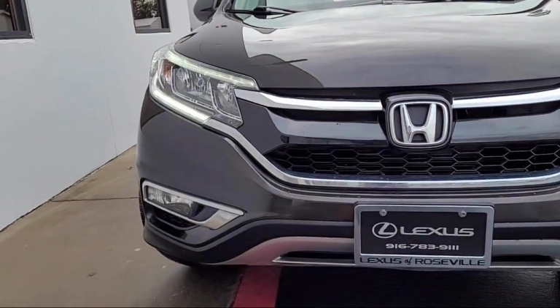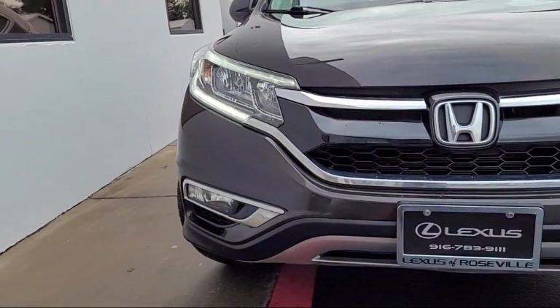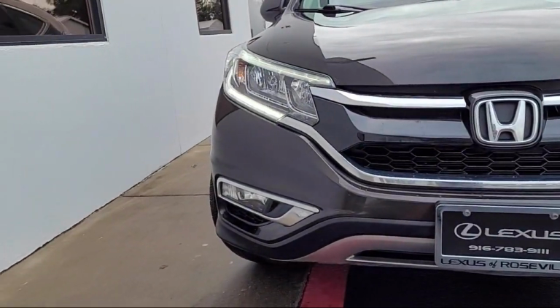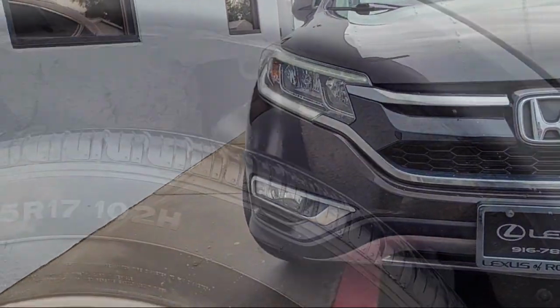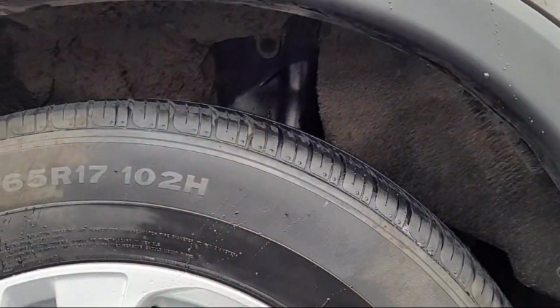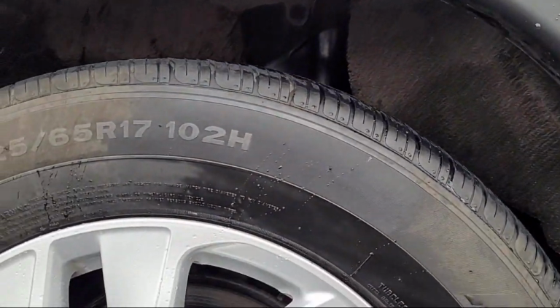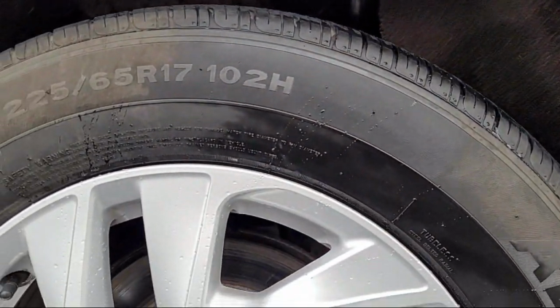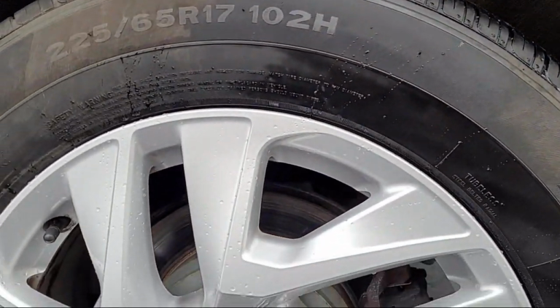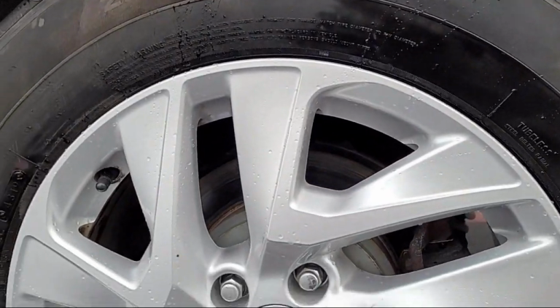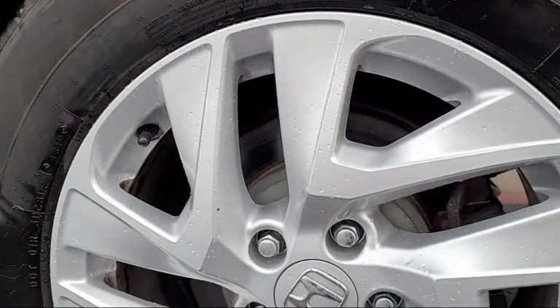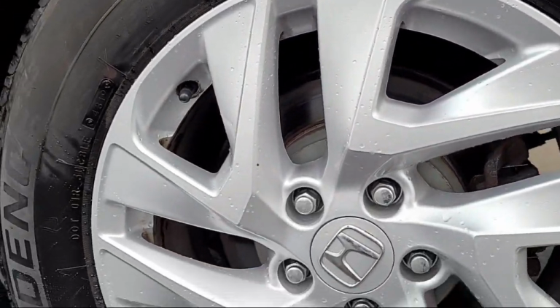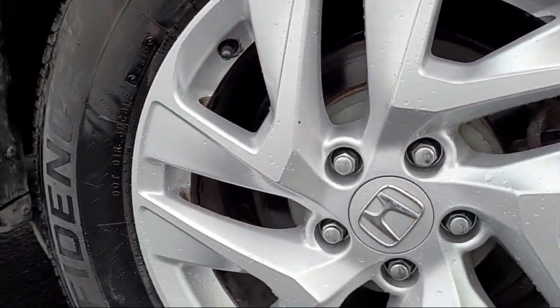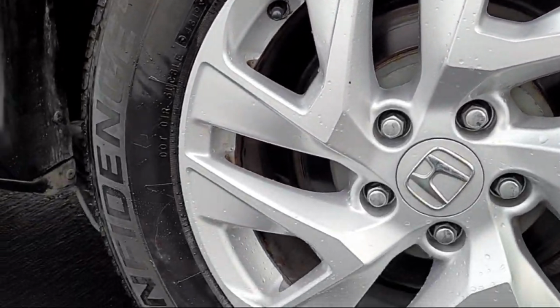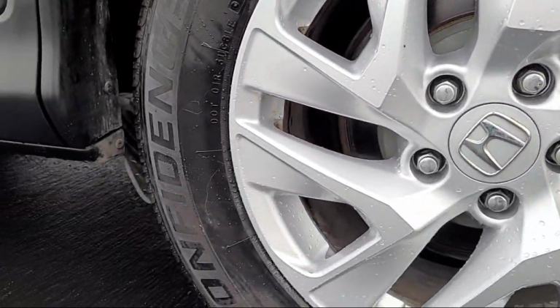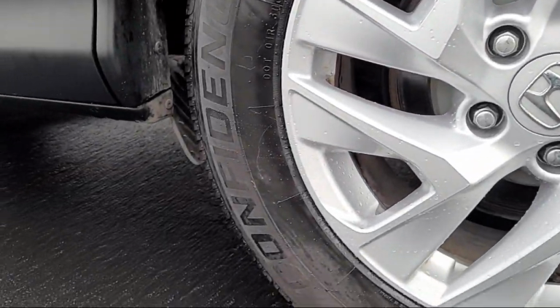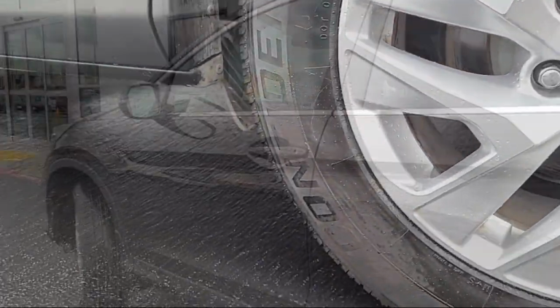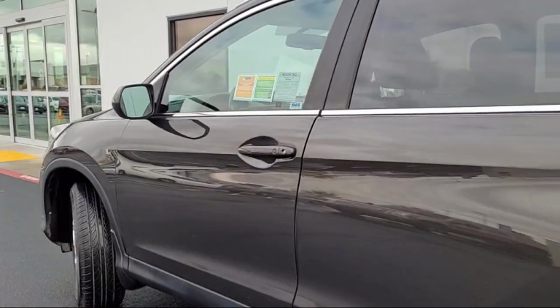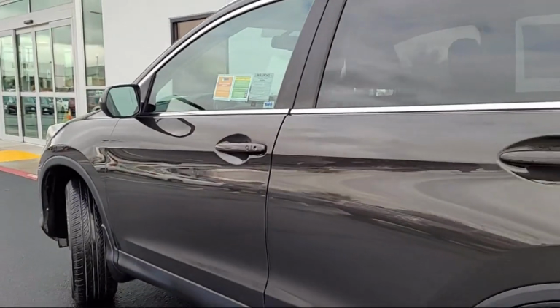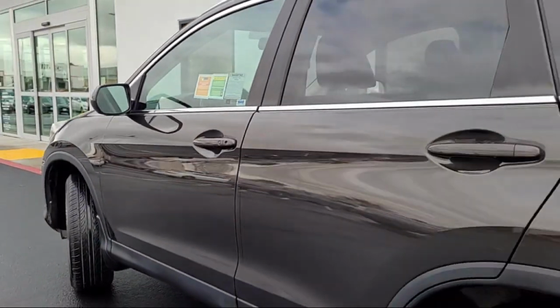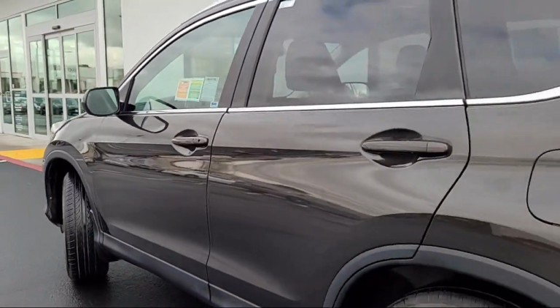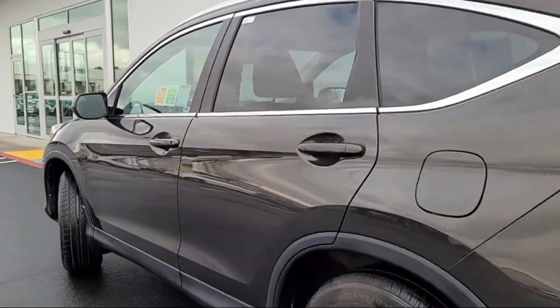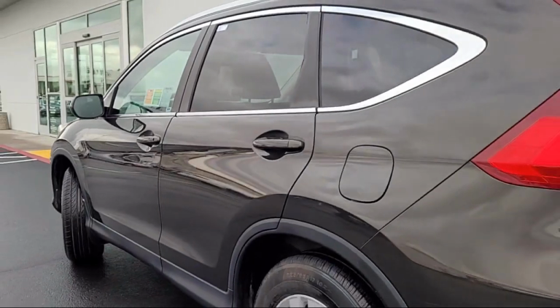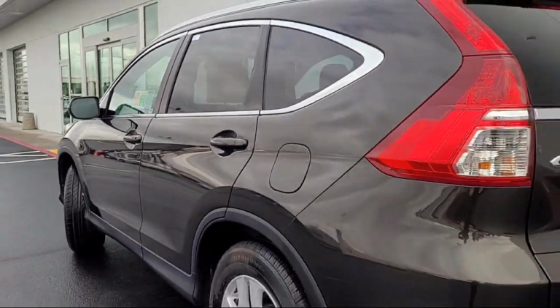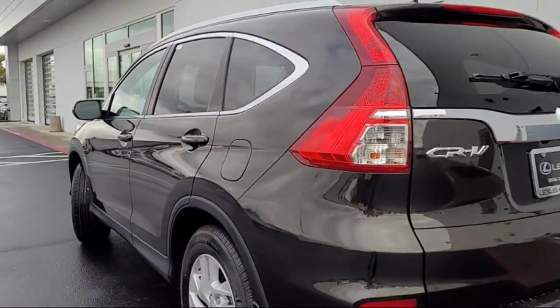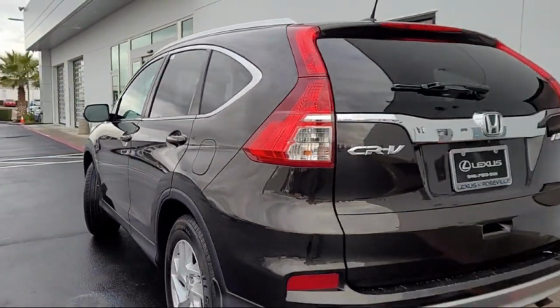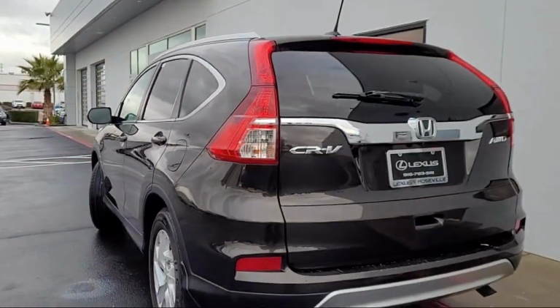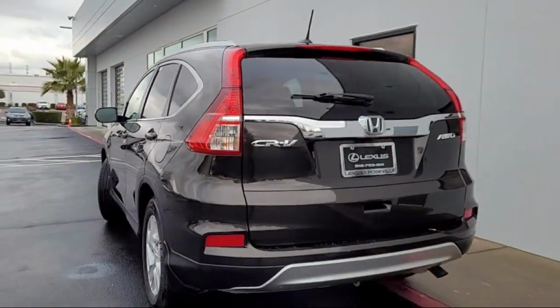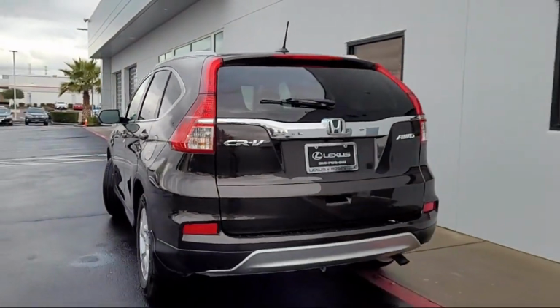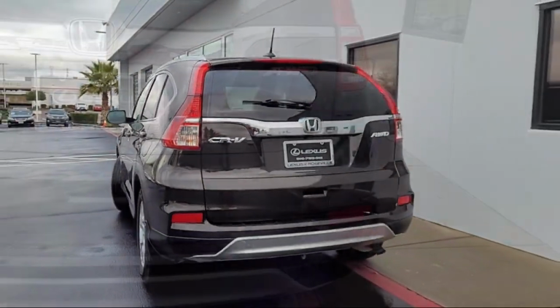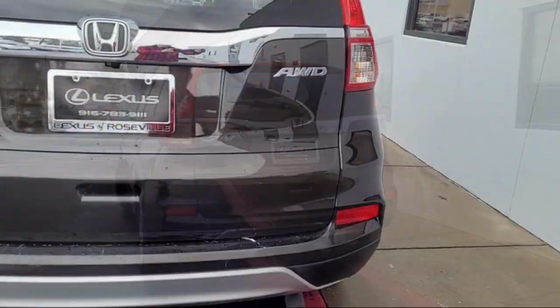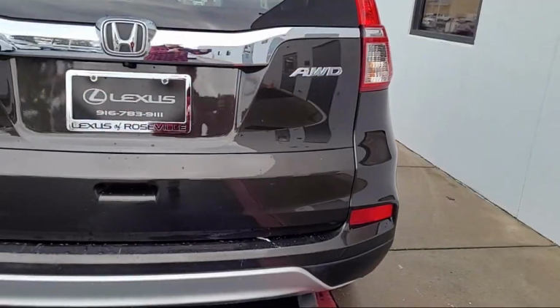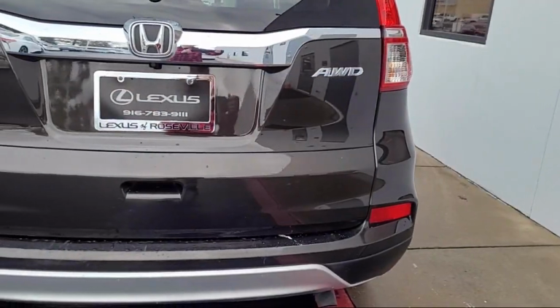Leather-trimmed steering wheel, steering wheel mounted phone controls, audio touchscreen display, steering wheel mounted audio controls, Bluetooth auxiliary audio input, and push button start.